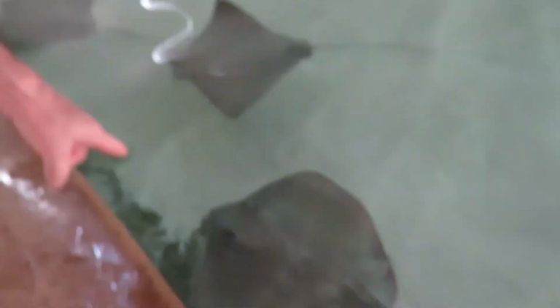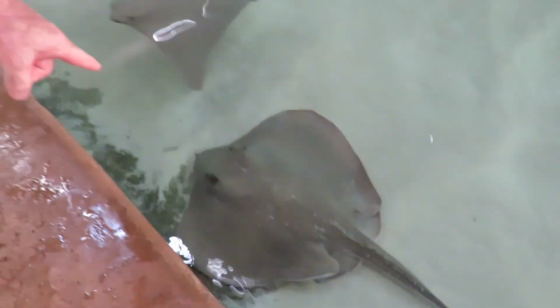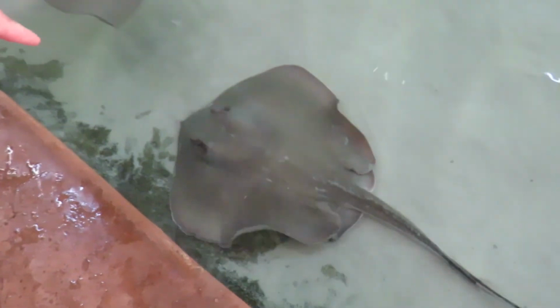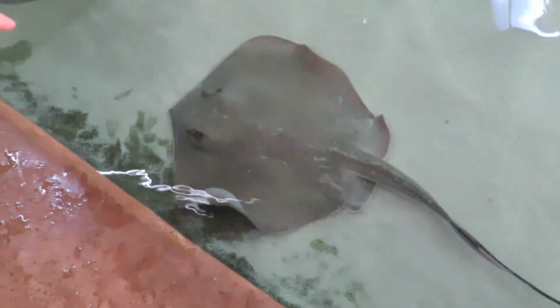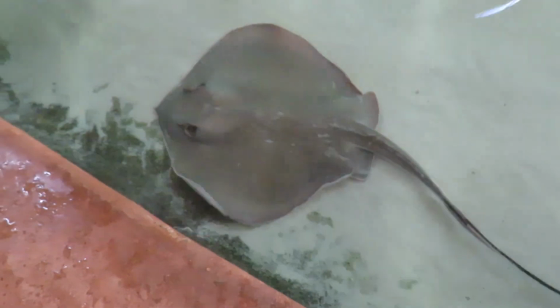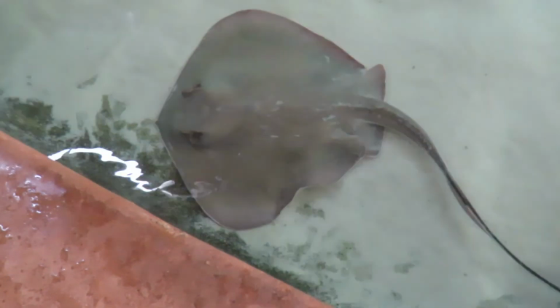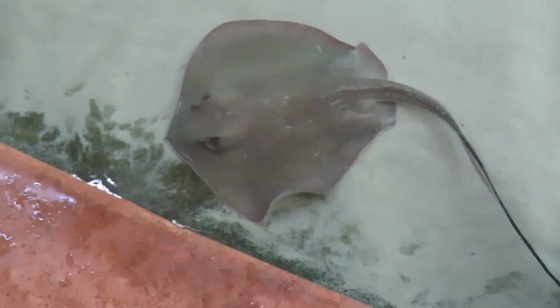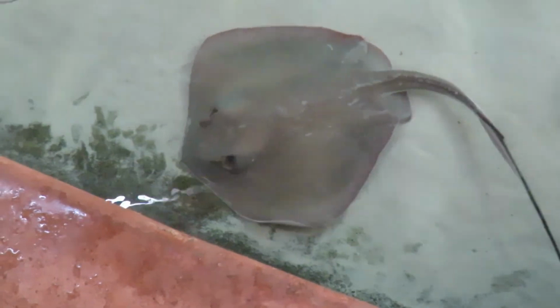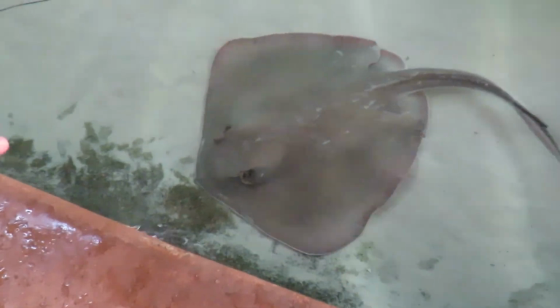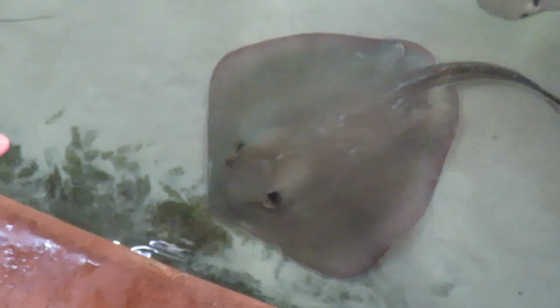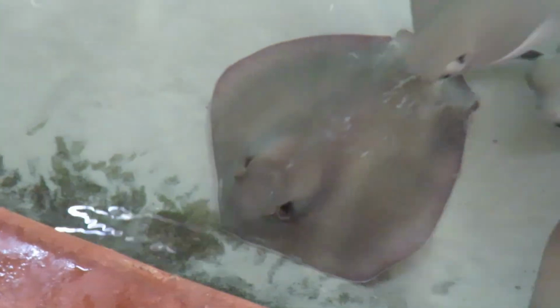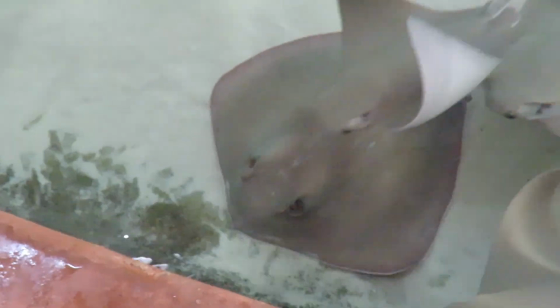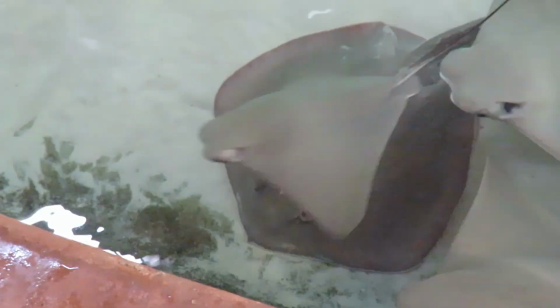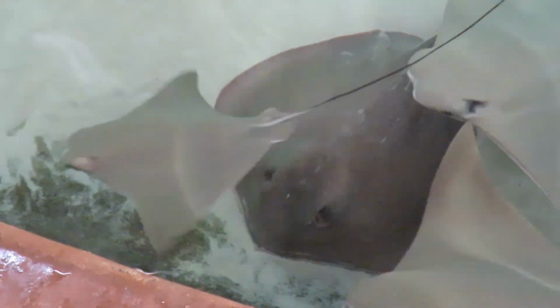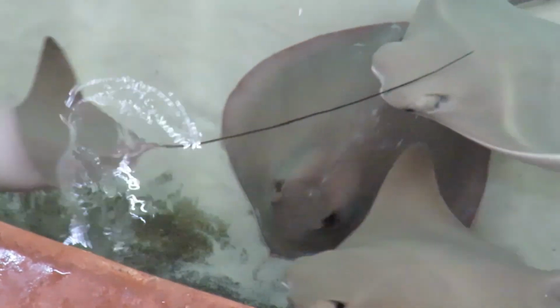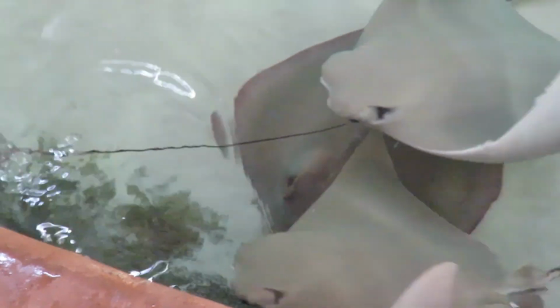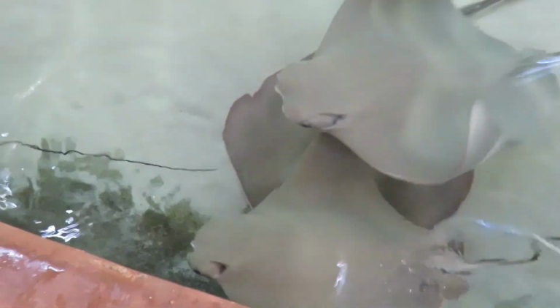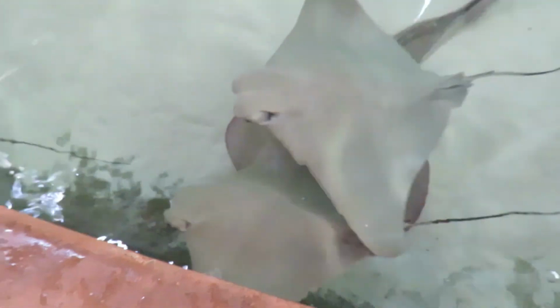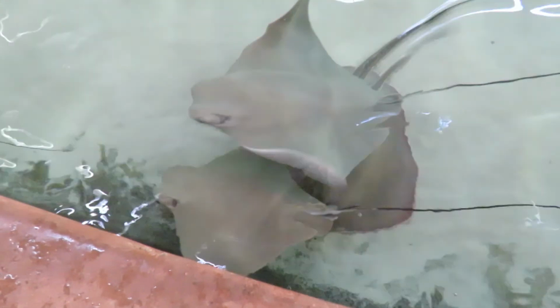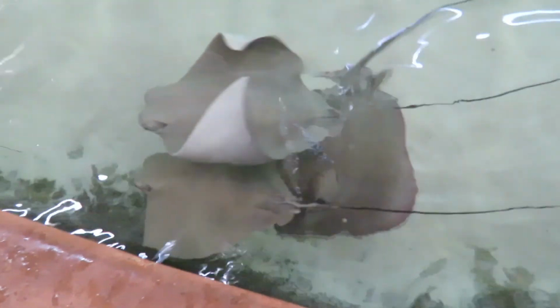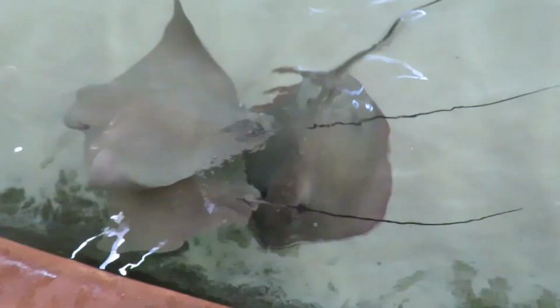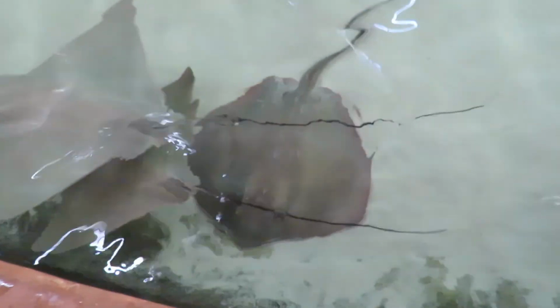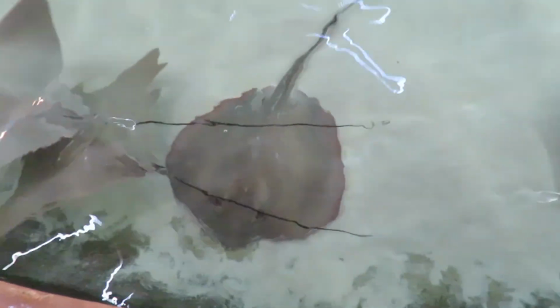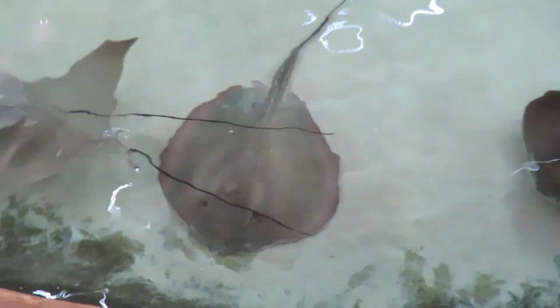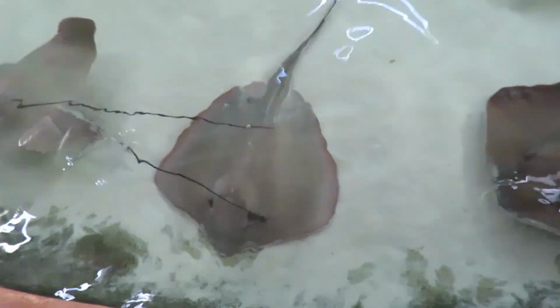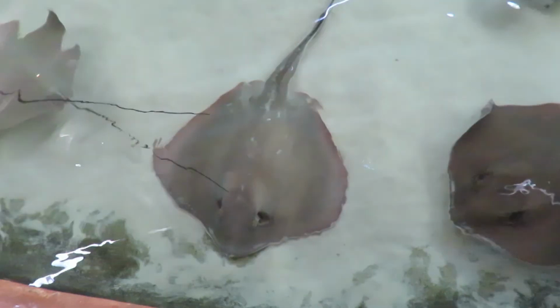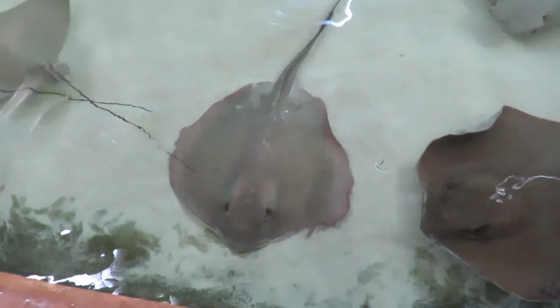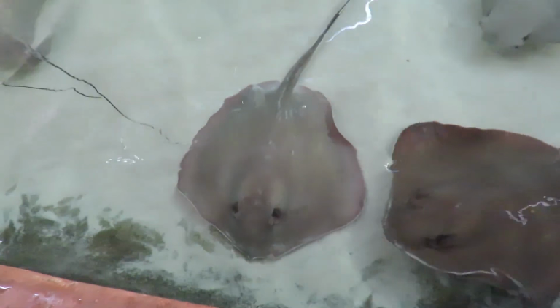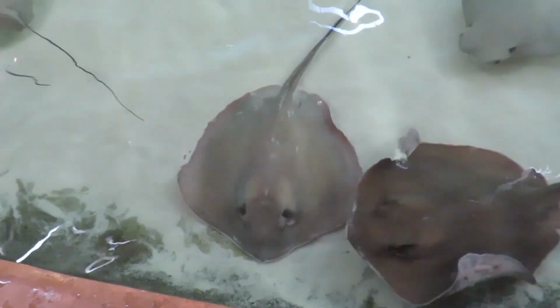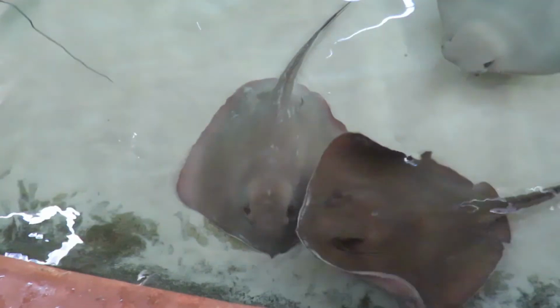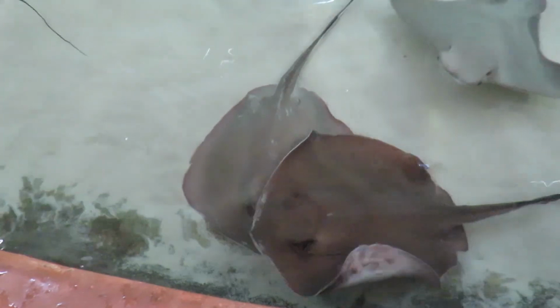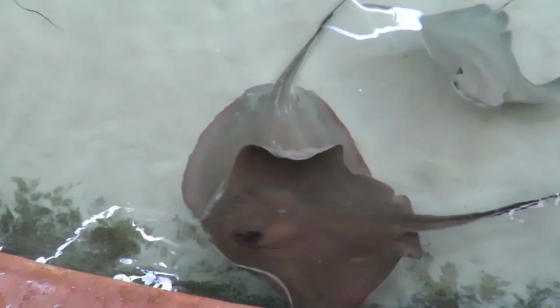This is the blunt nose ray. There are two females in here. And then there's a tinier one that has like pink edging, and that's an Atlantic one.